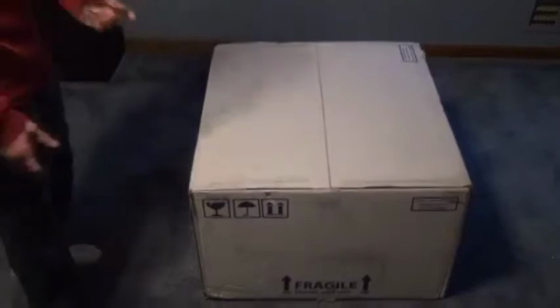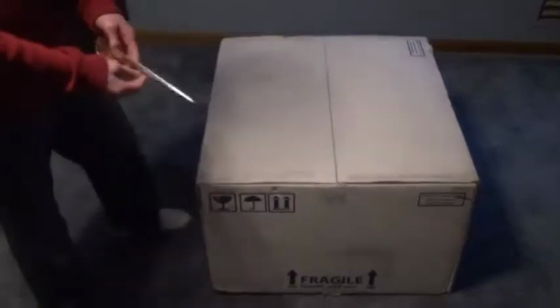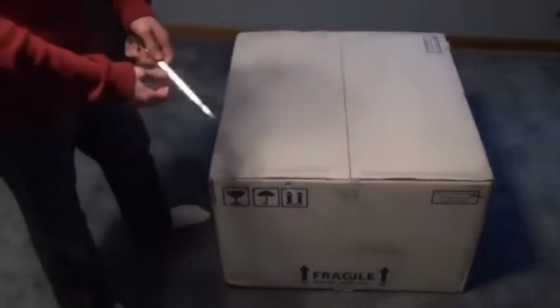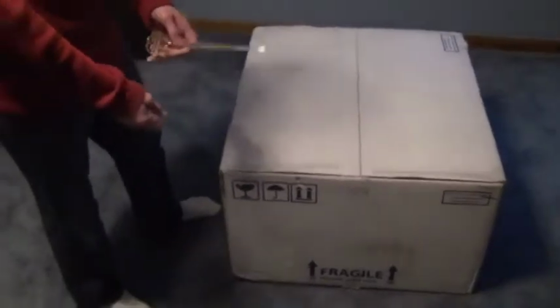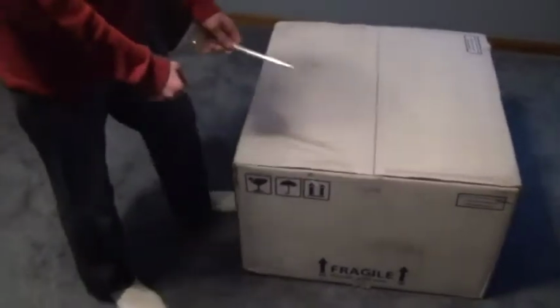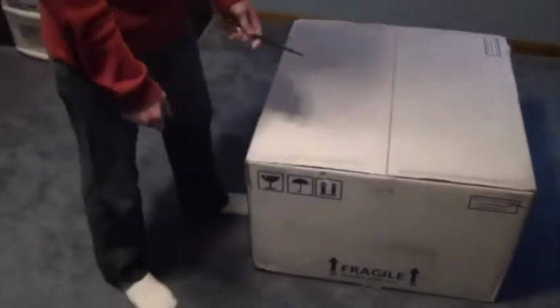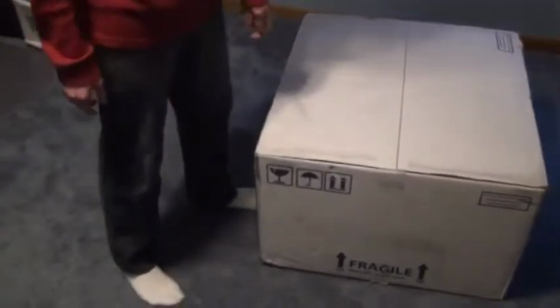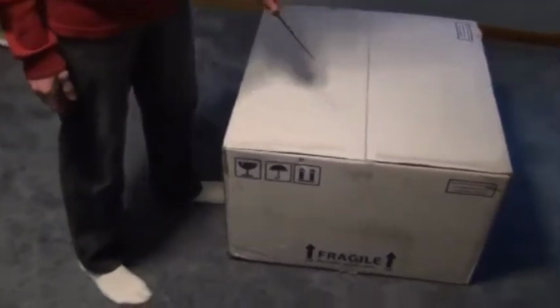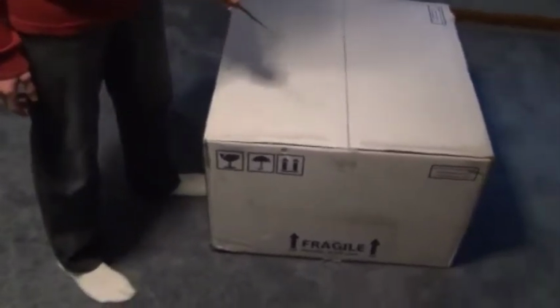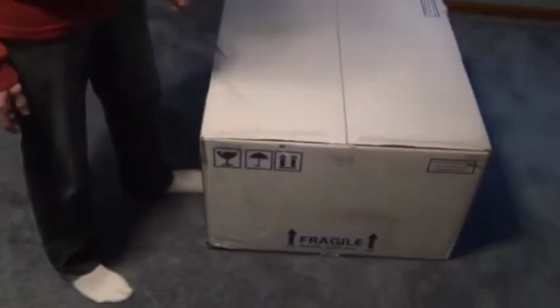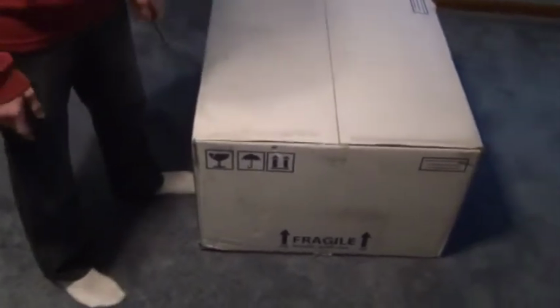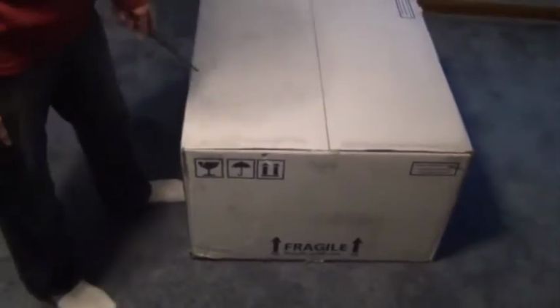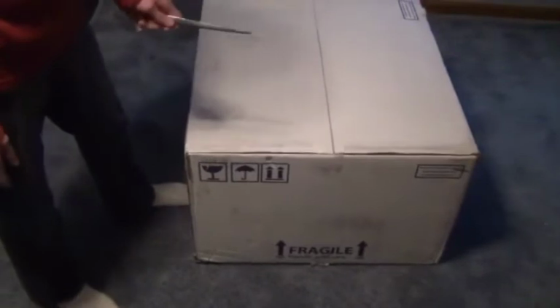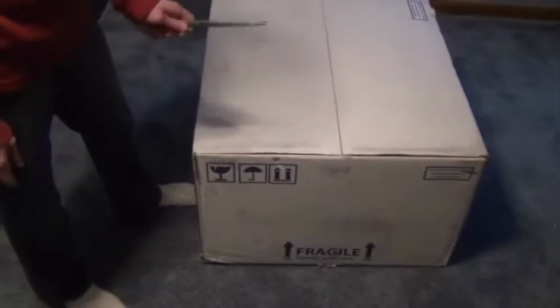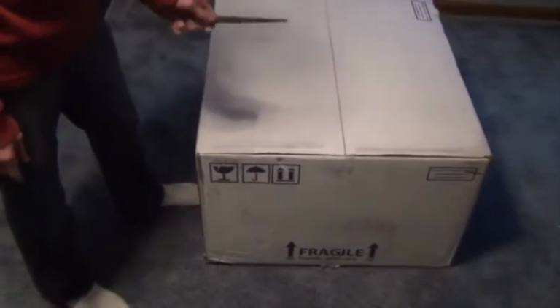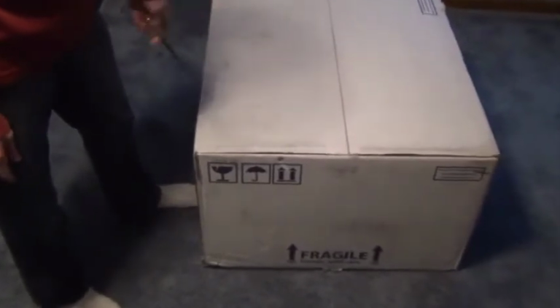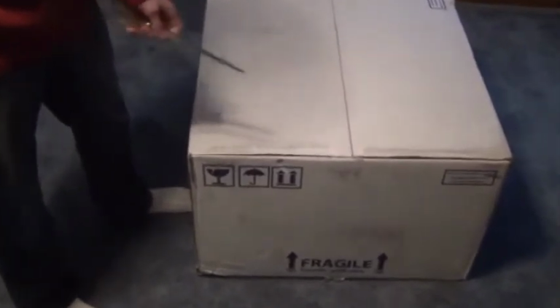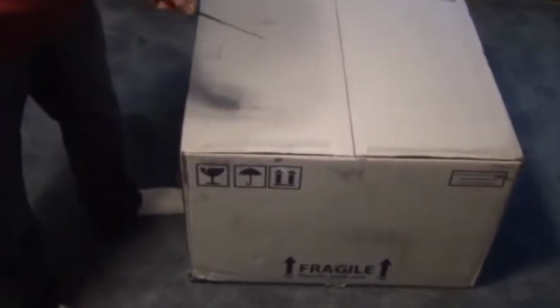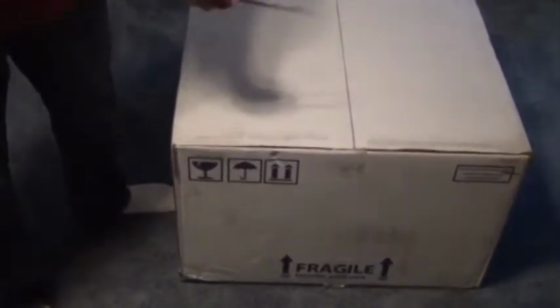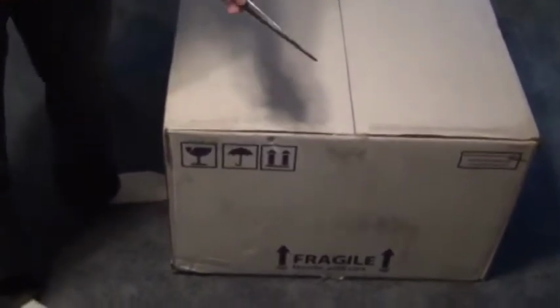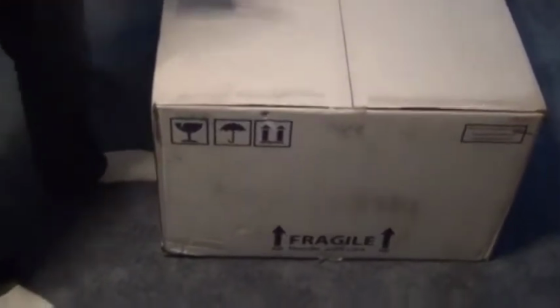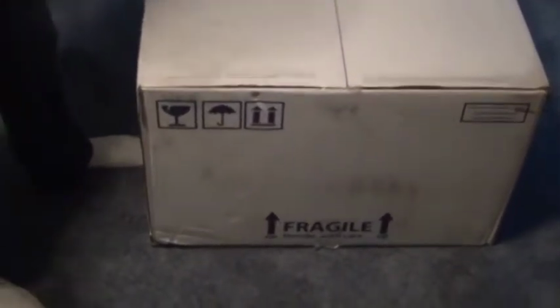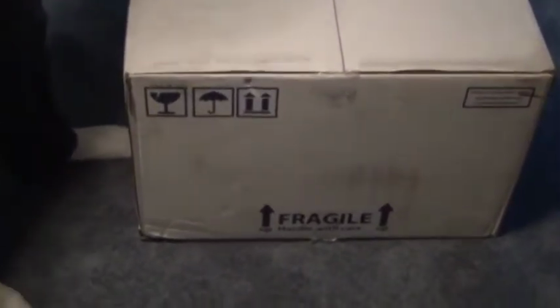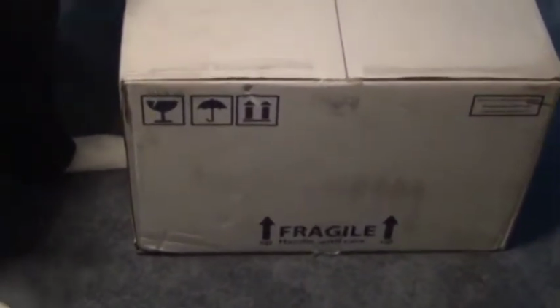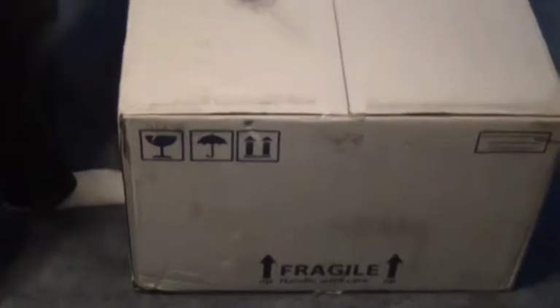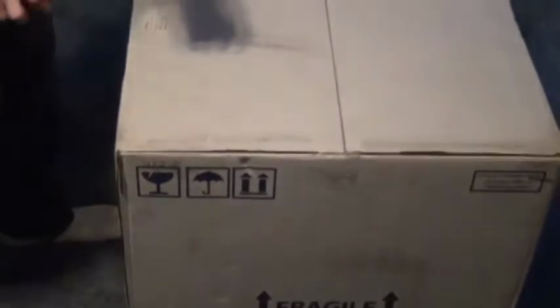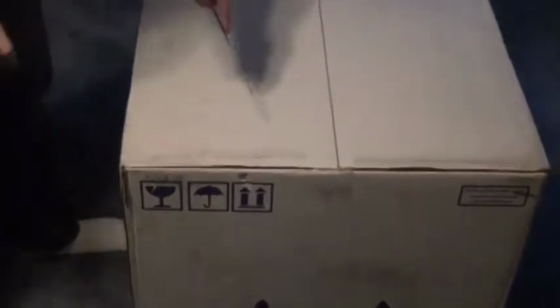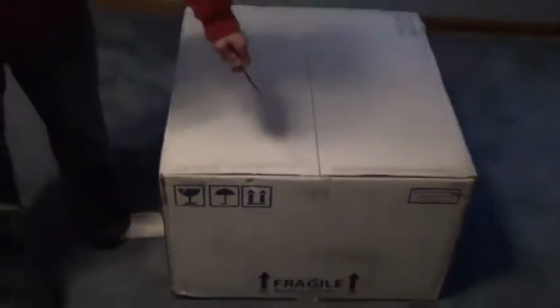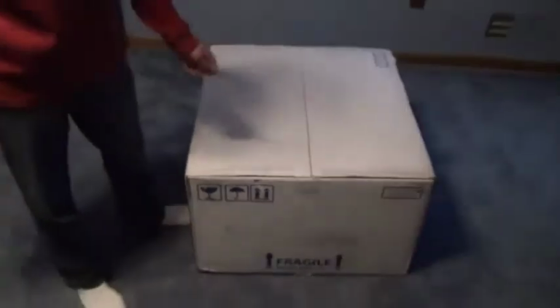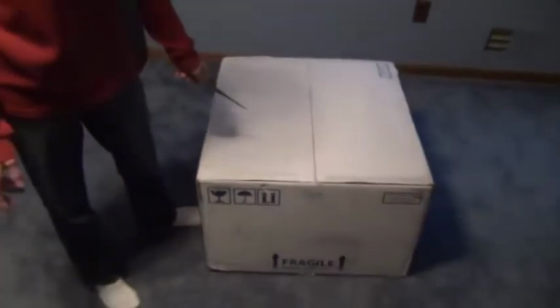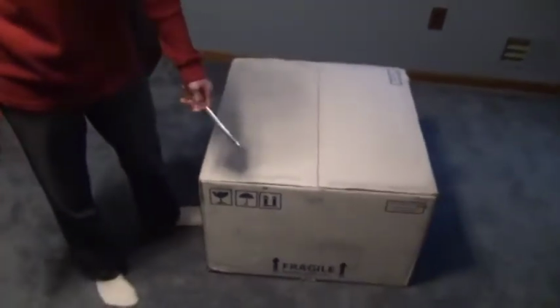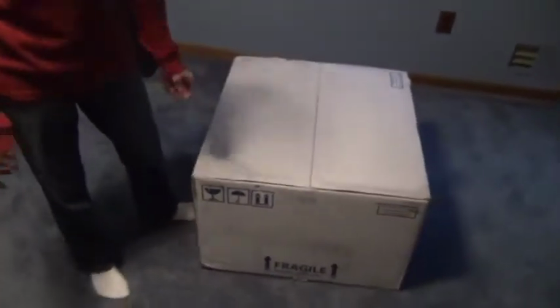Hello guys, it's Delta249er here with an unboxing of my CyberPower PC. It just came in four hours ago, and I'm going to unbox it.